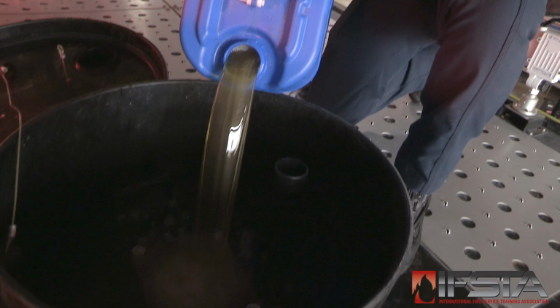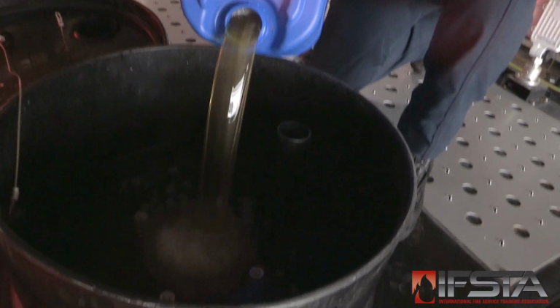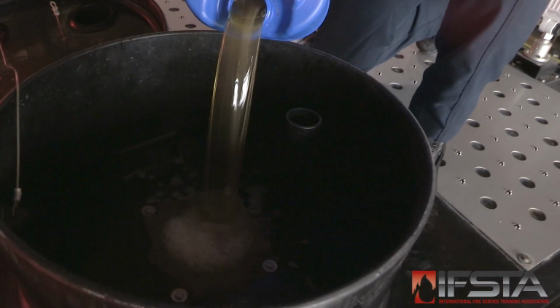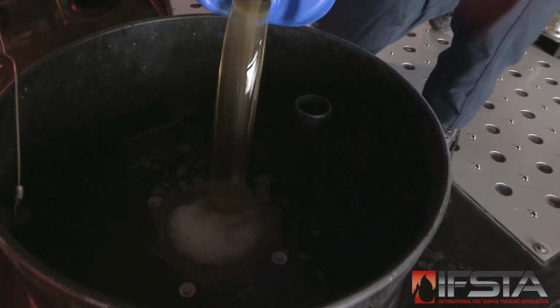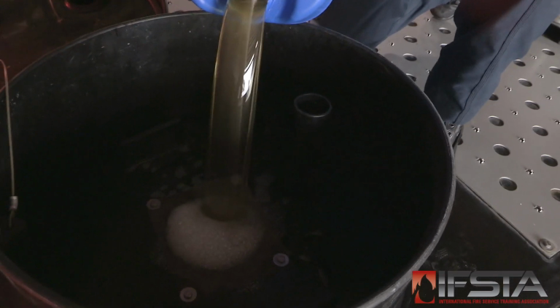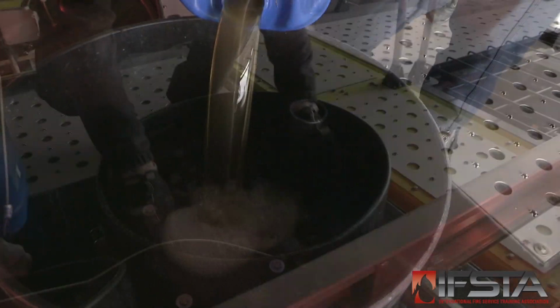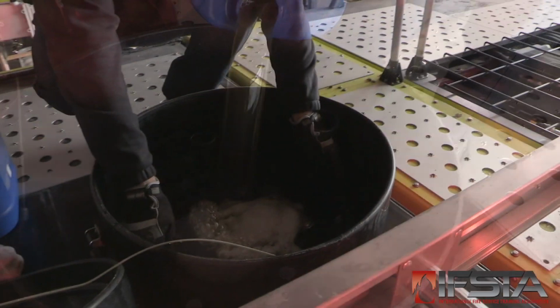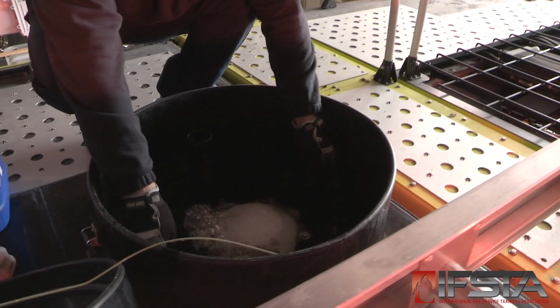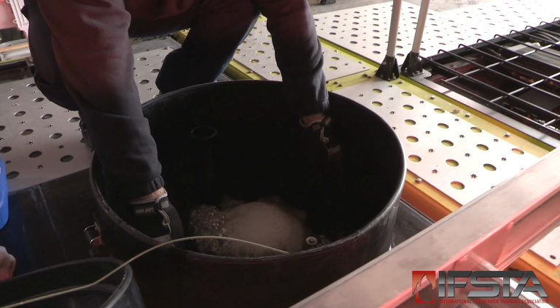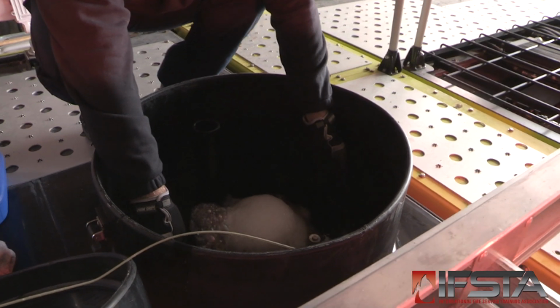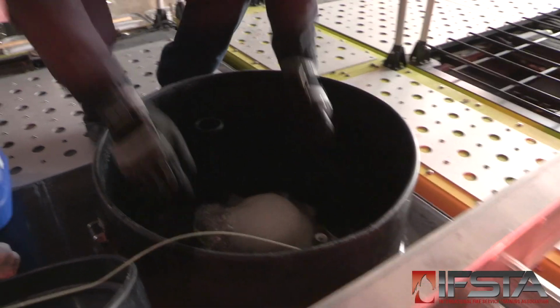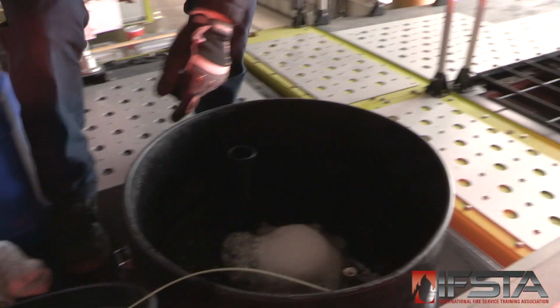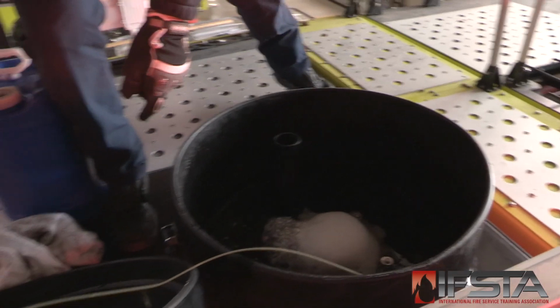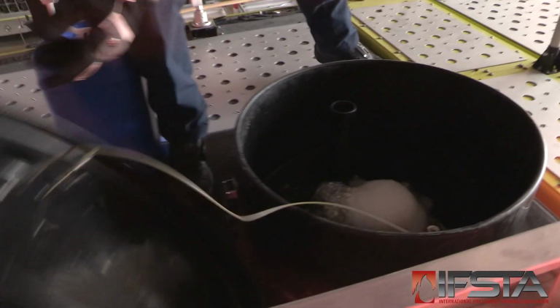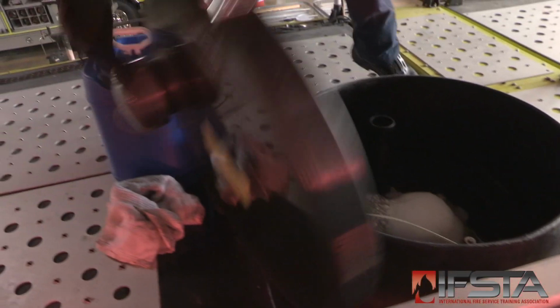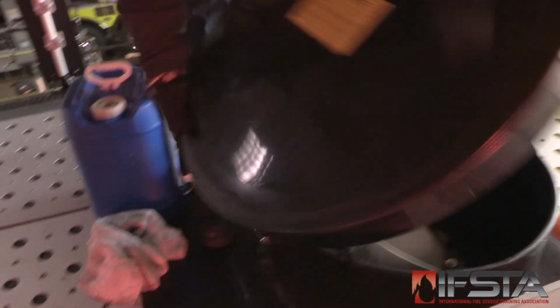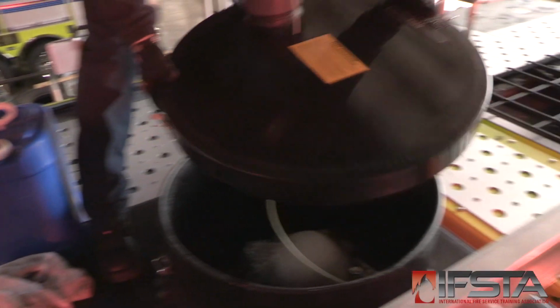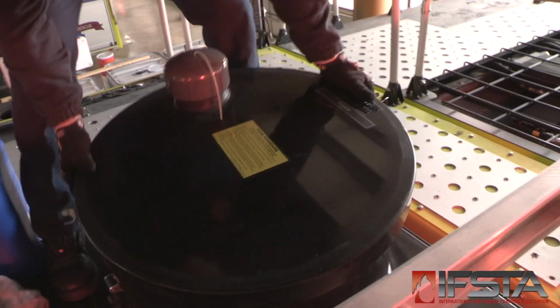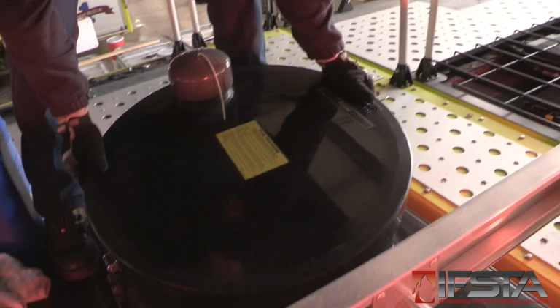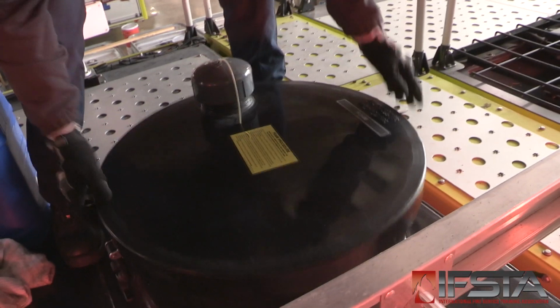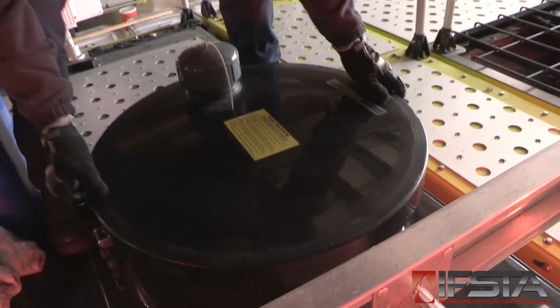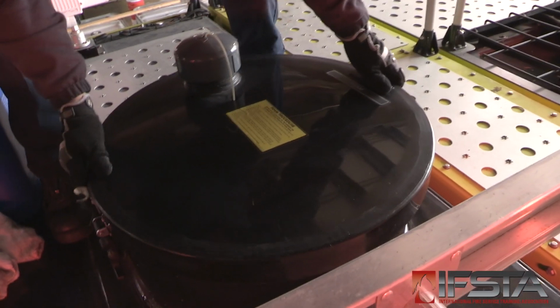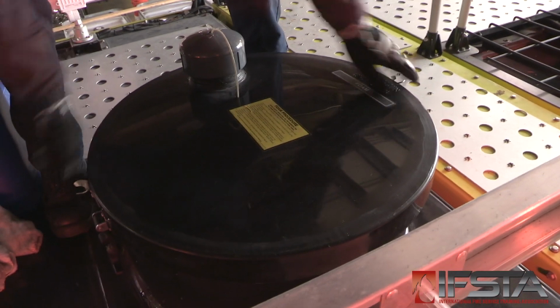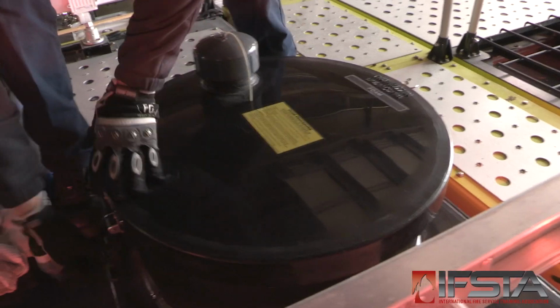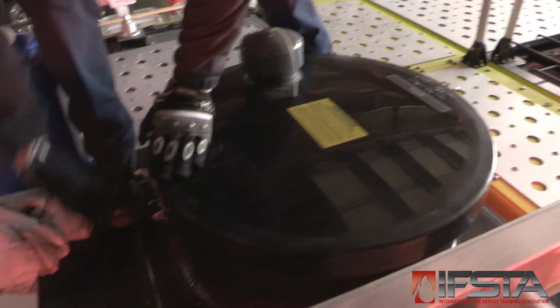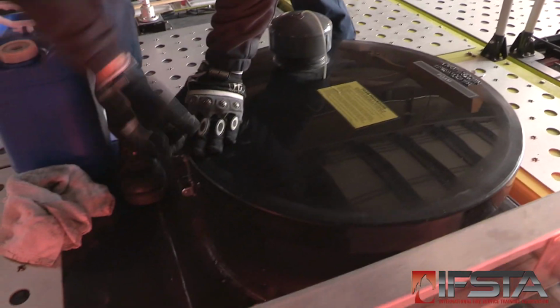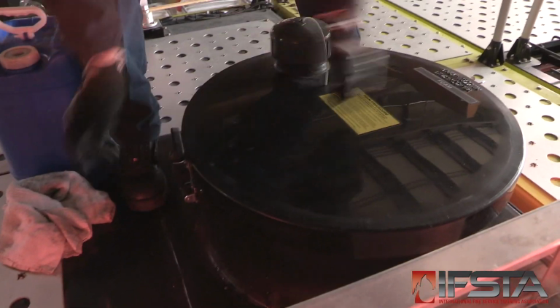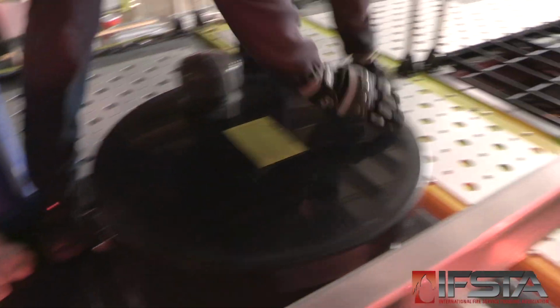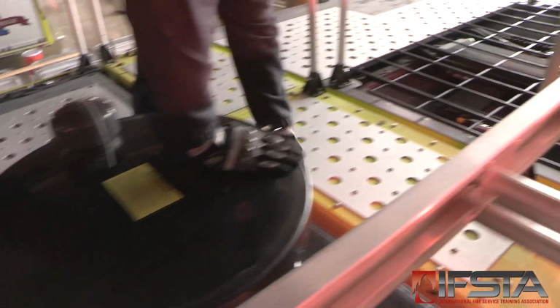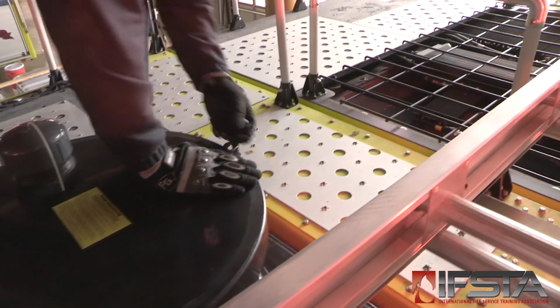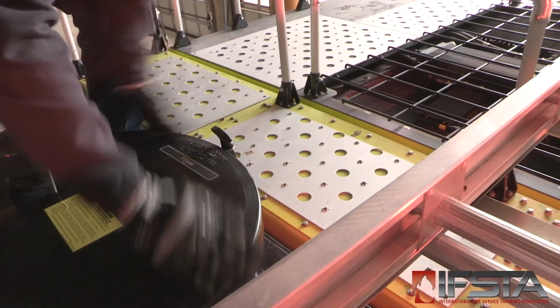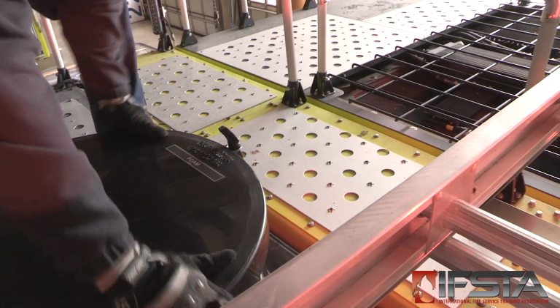Monitor the foam resupply process. Close the ARF apparatus foam tank fill hatch when the operation is complete. Clean any spilled foam concentrate from ARF apparatus painted surfaces with copious amounts of water.